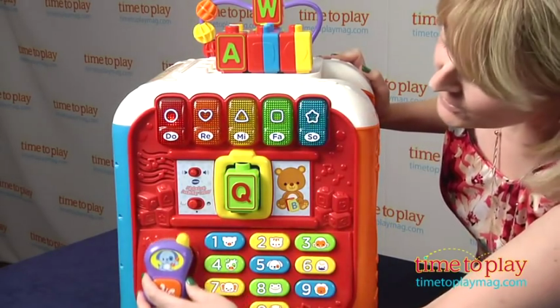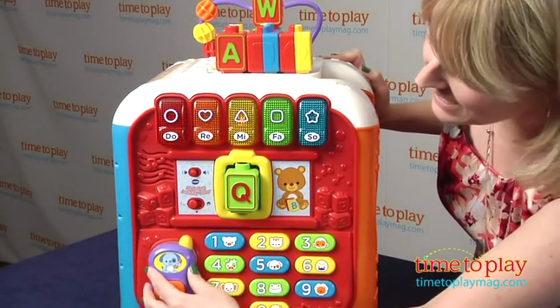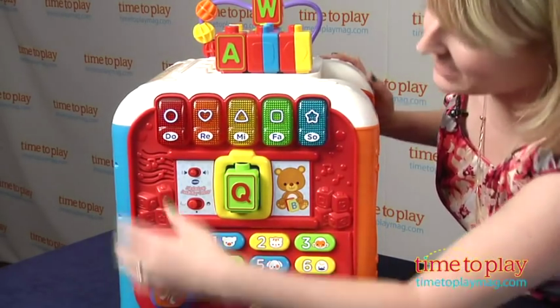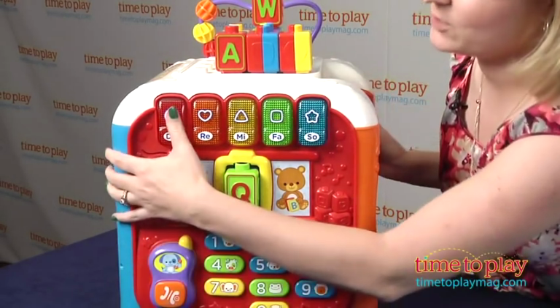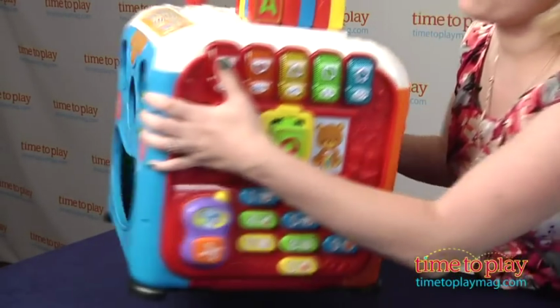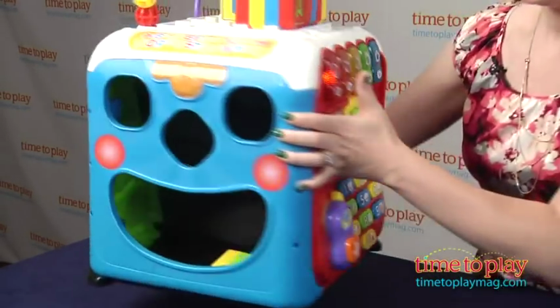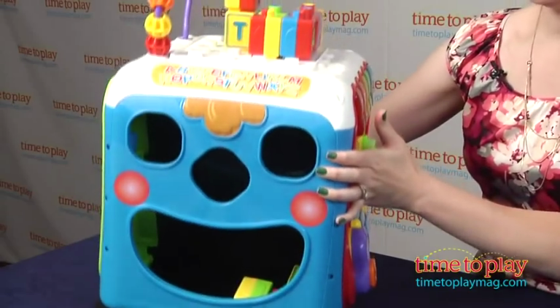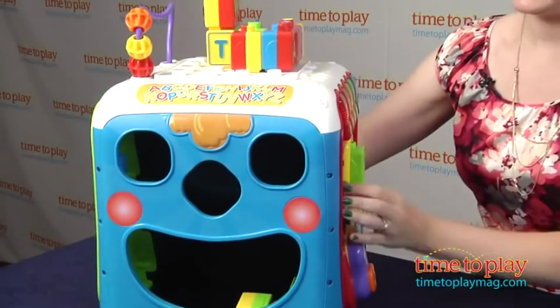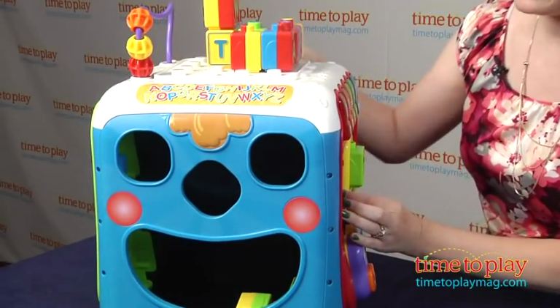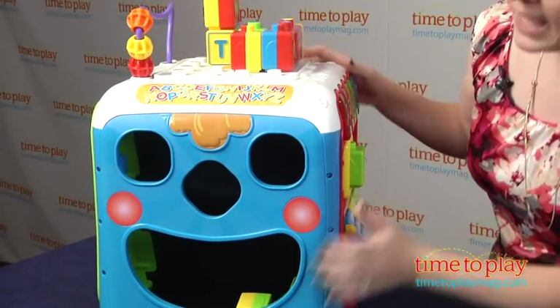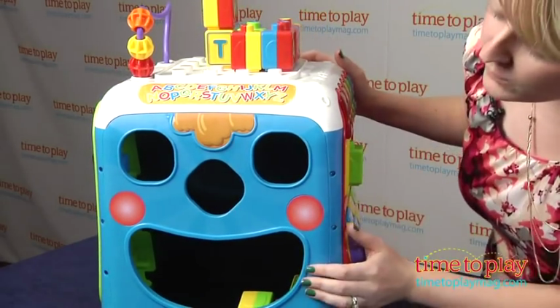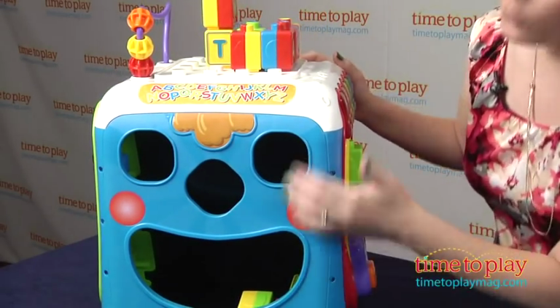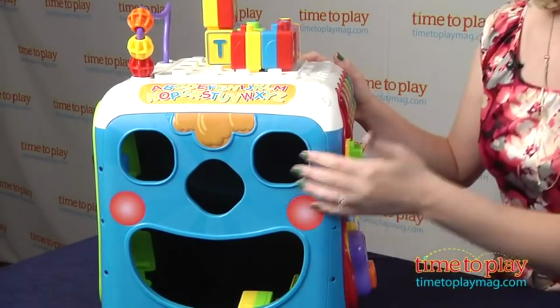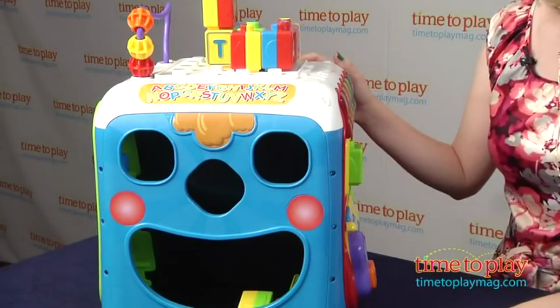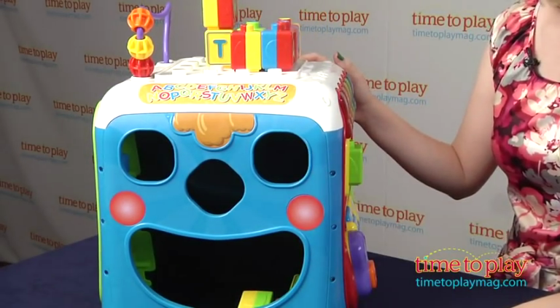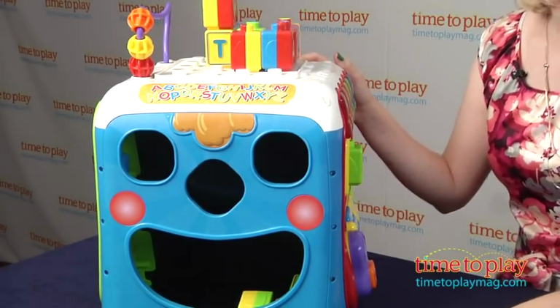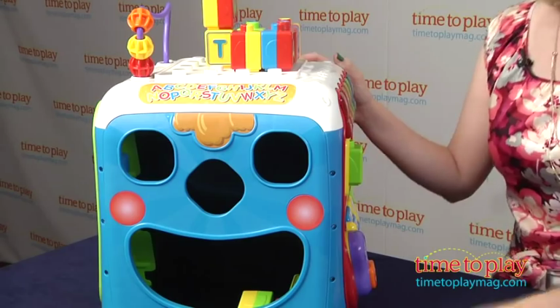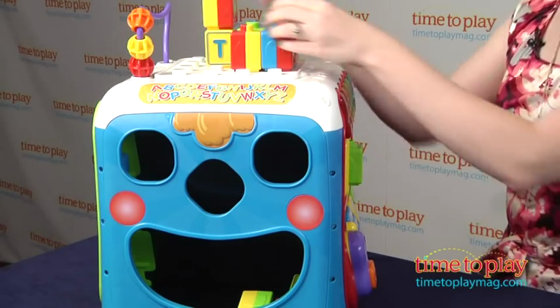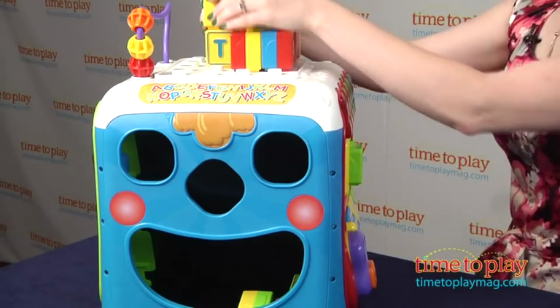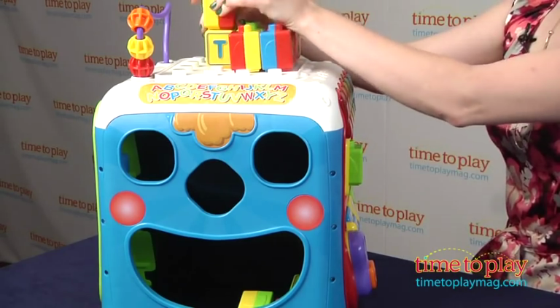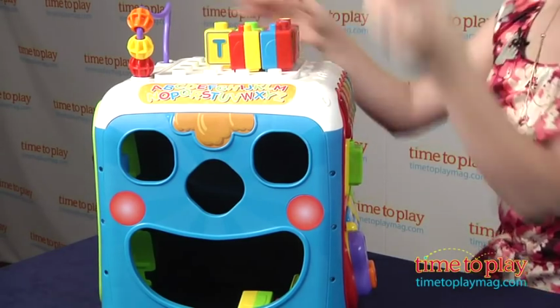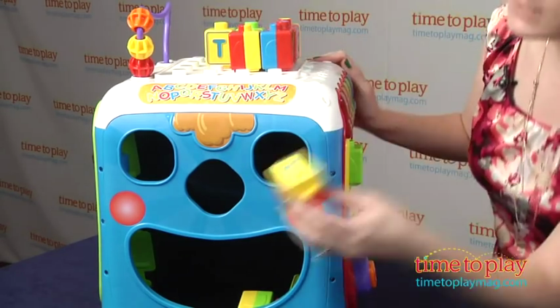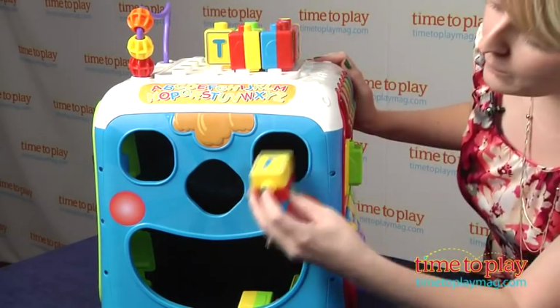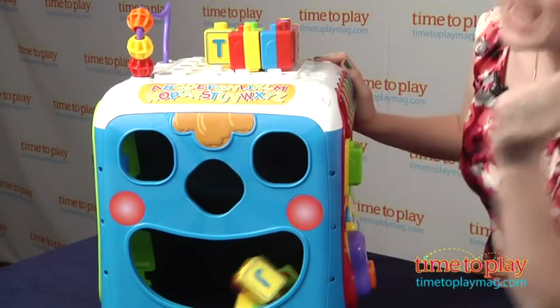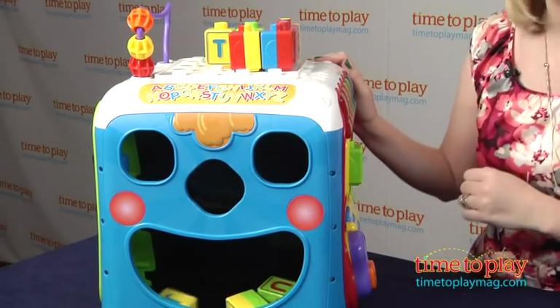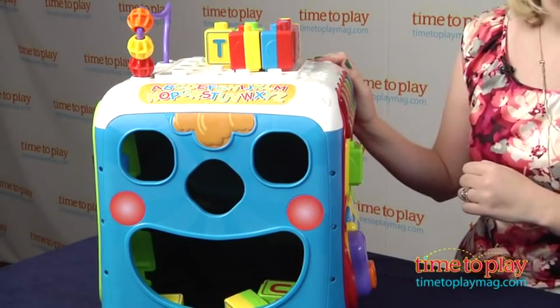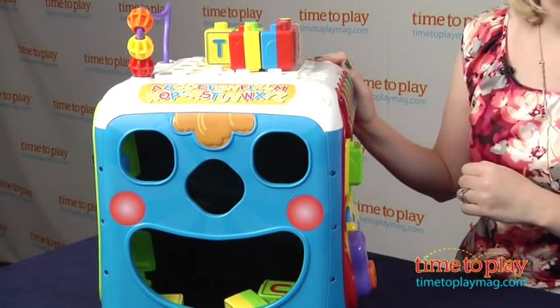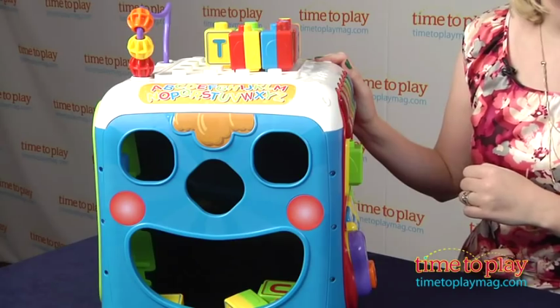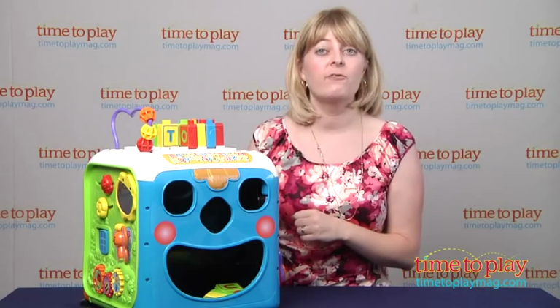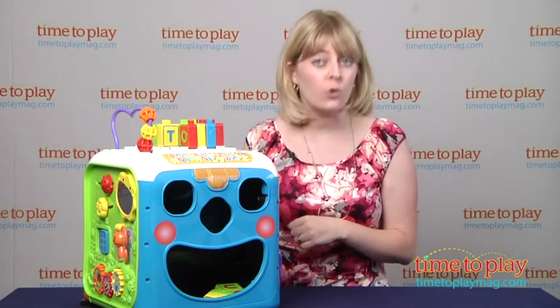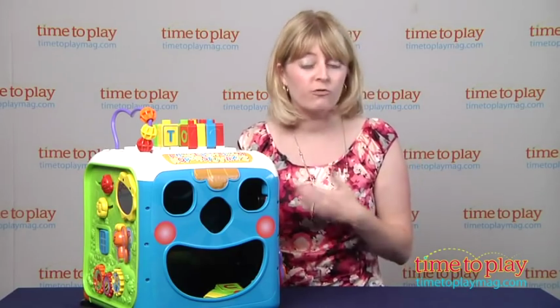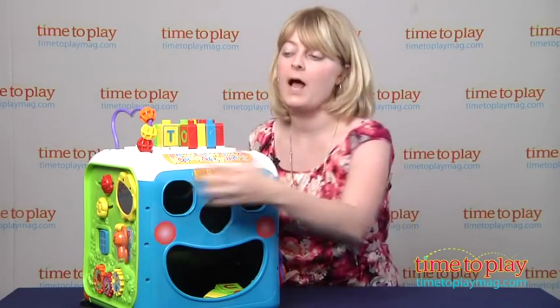It's a lot of fun, and then we can switch it over to this side. We have four holes that make up a face. Kids can just take the blocks — great put-and-take play. You can also use this side for storage for the blocks.